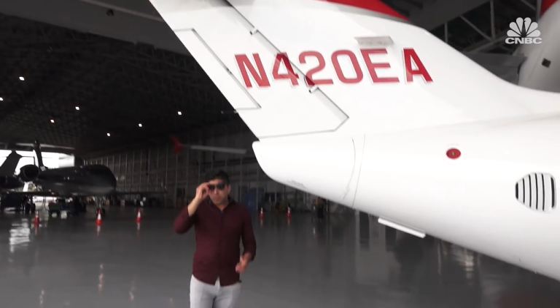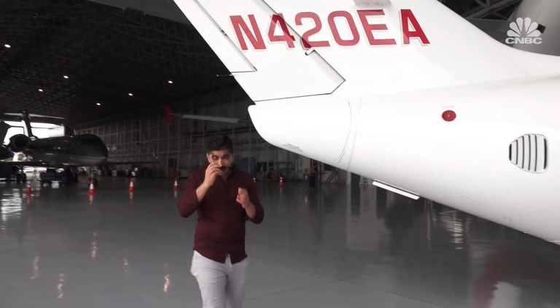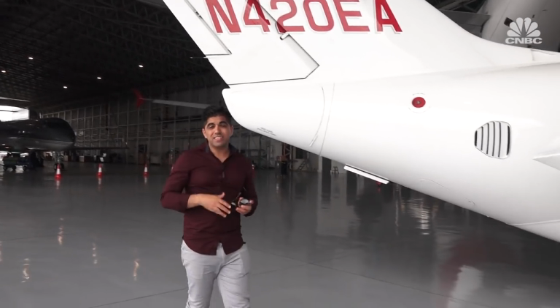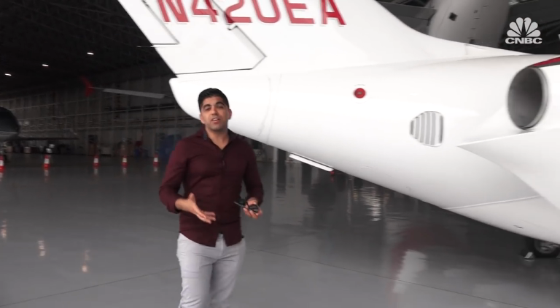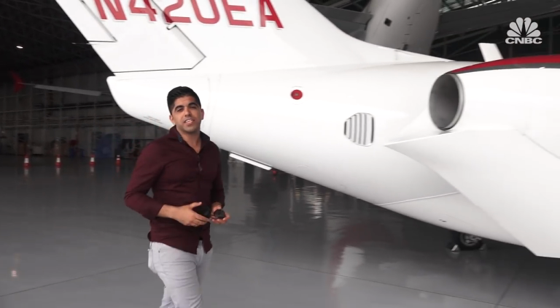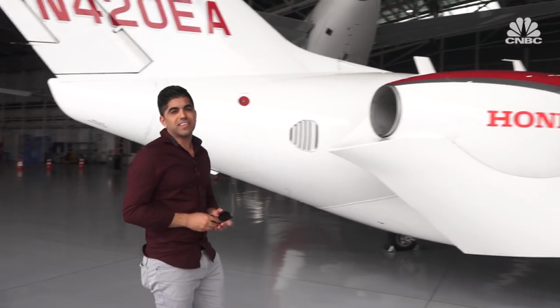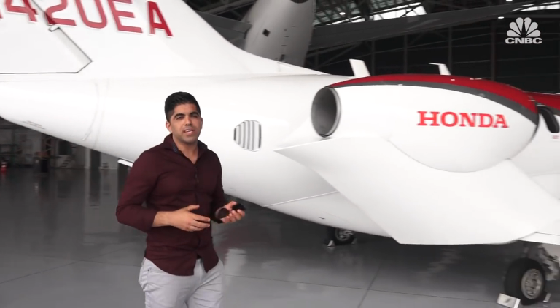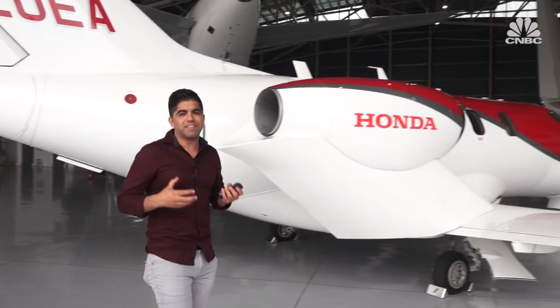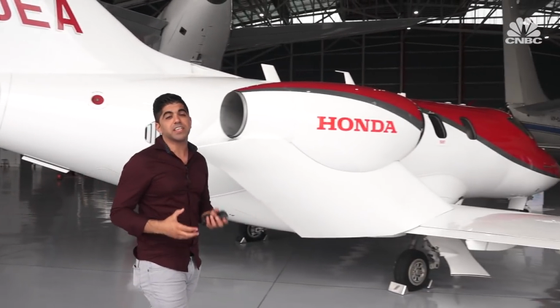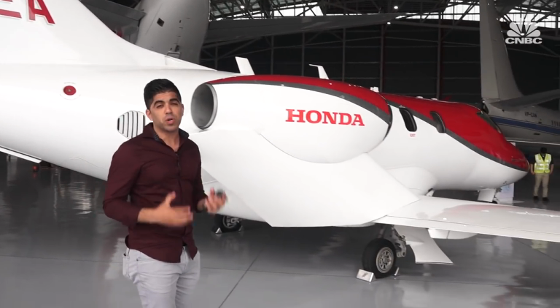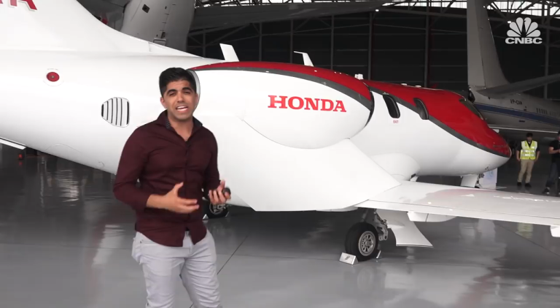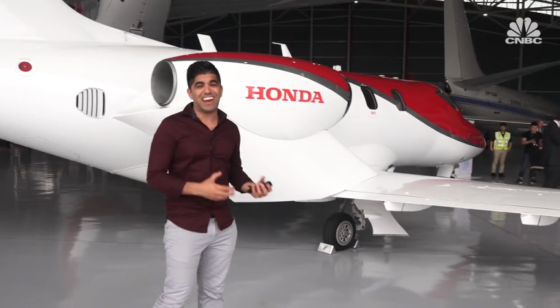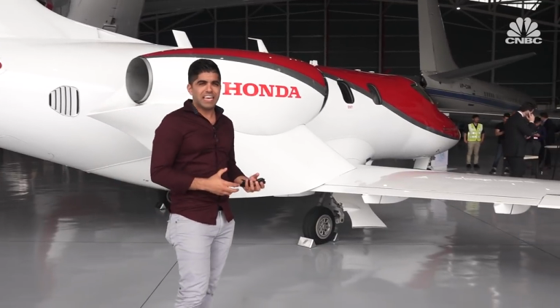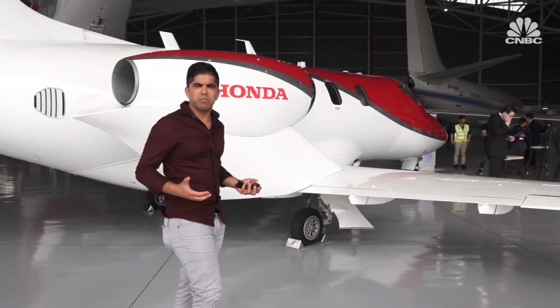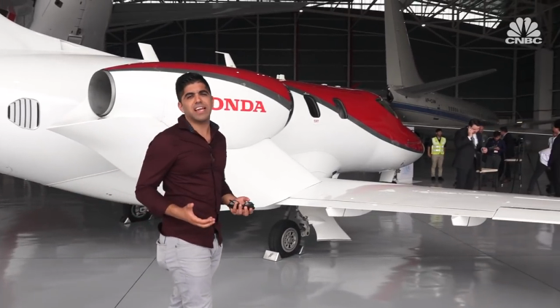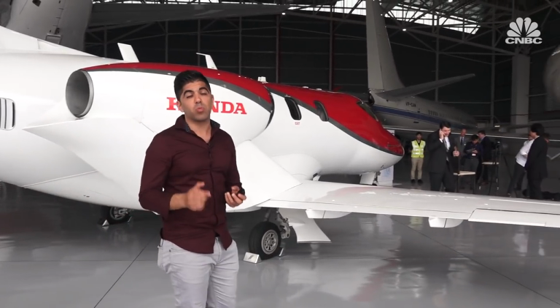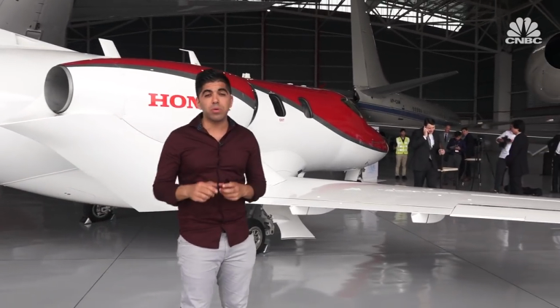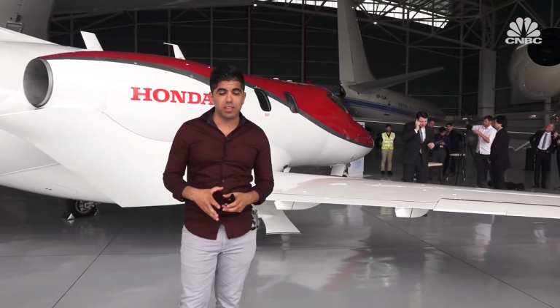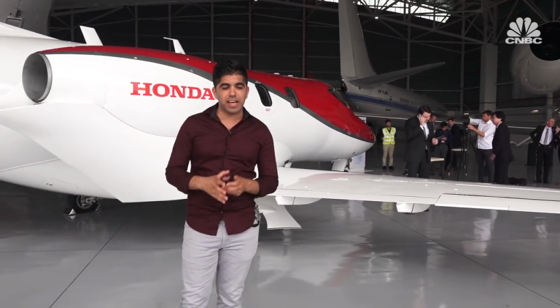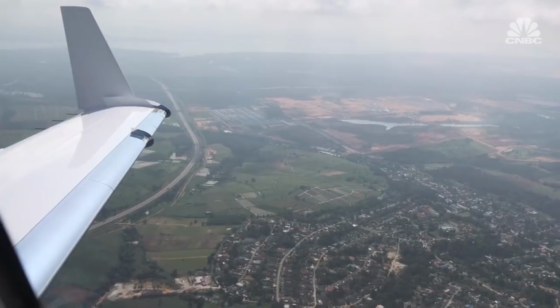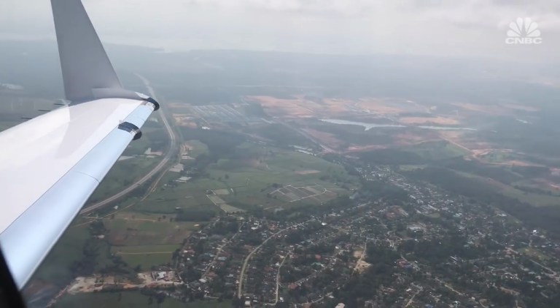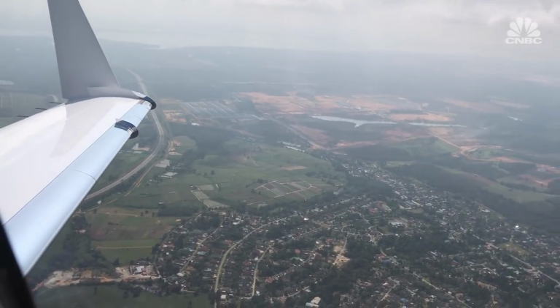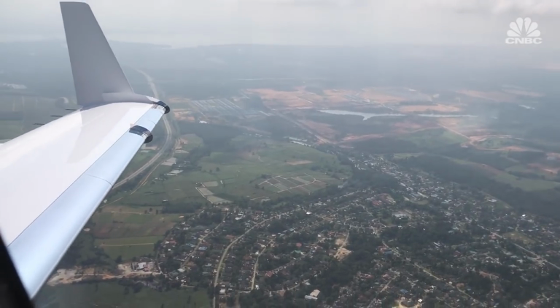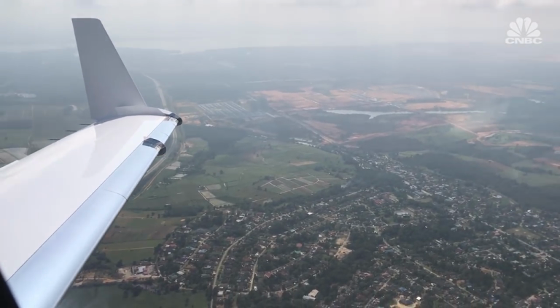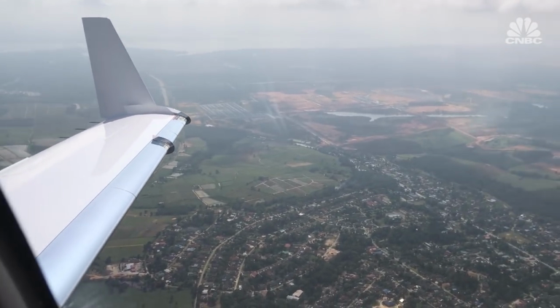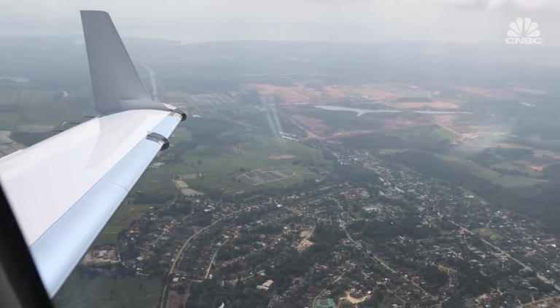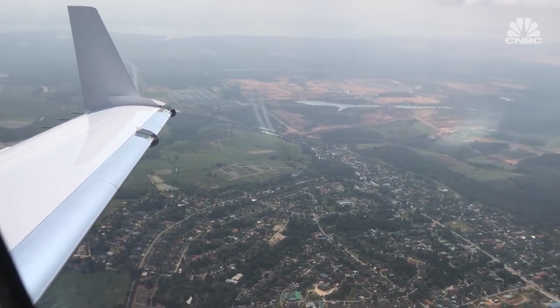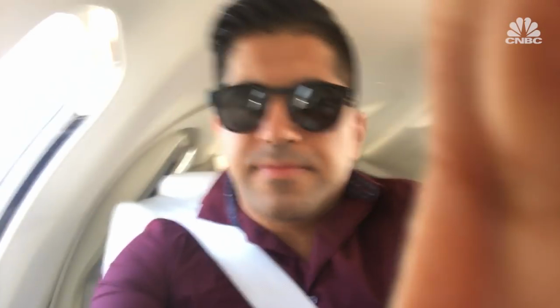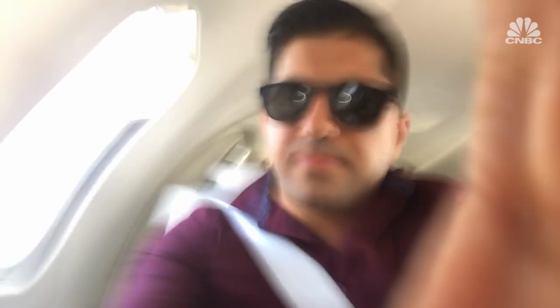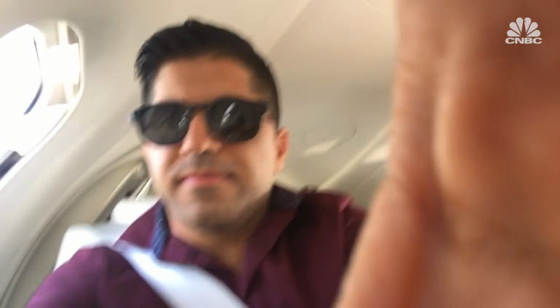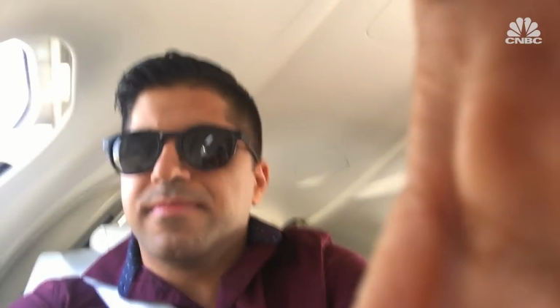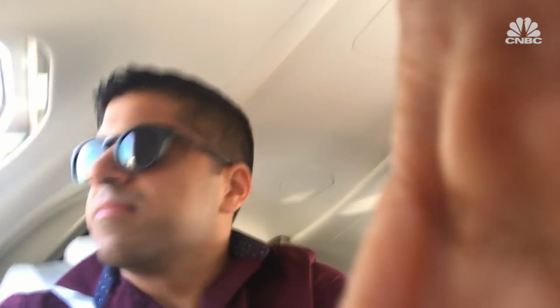The CEO and designer of the HondaJet says he wanted to make it feel like a sports car in the air — and it really did. While we were accelerating, I felt like I was in a car, just like driving a sports car. The only difference was that all of a sudden we were in the air.